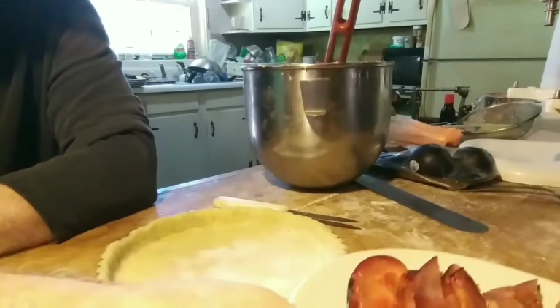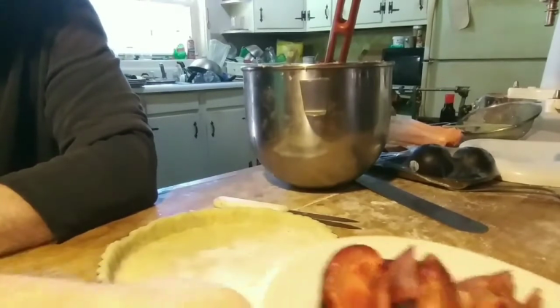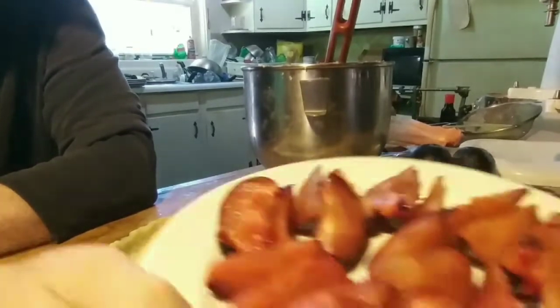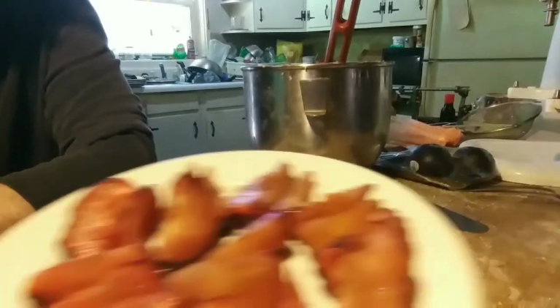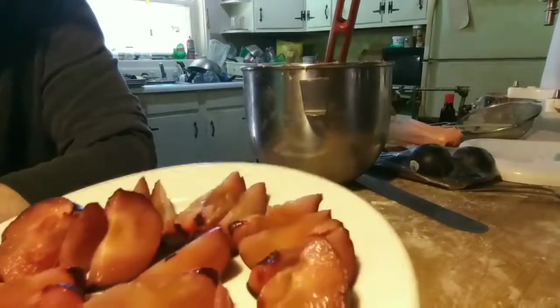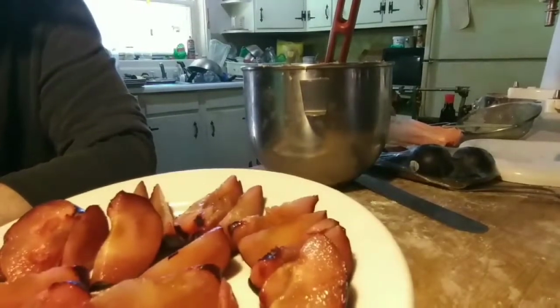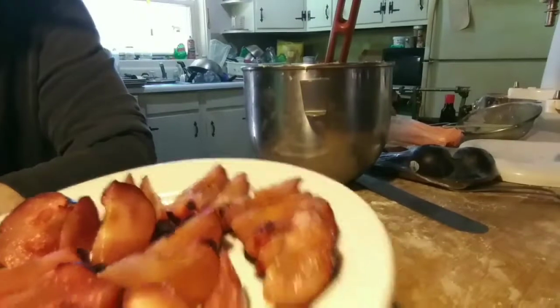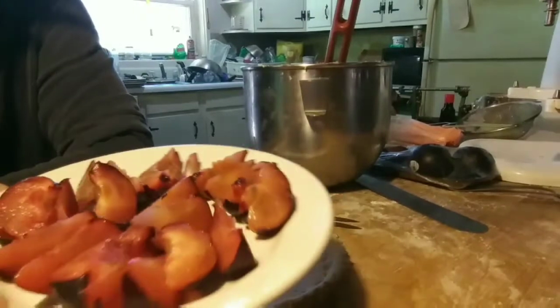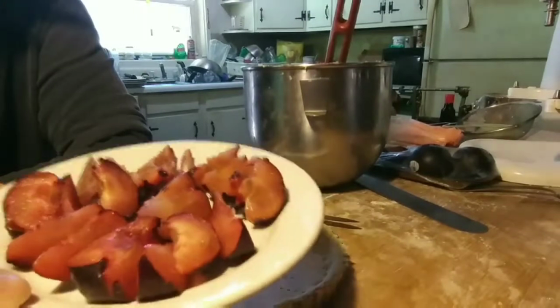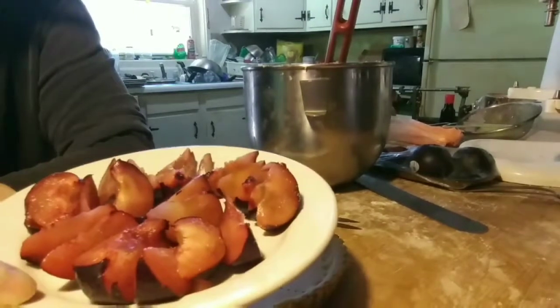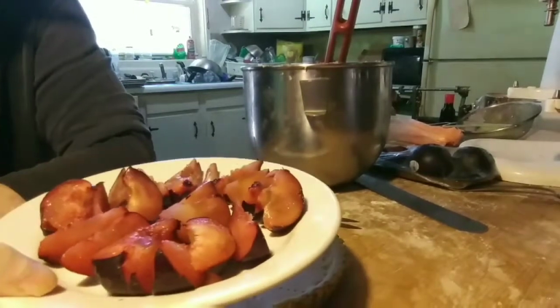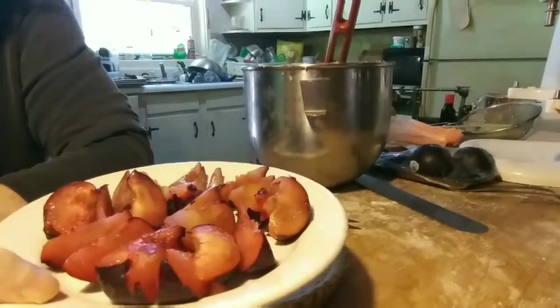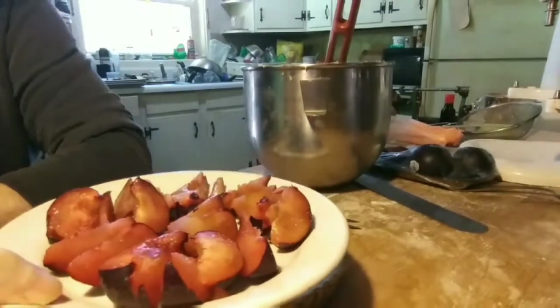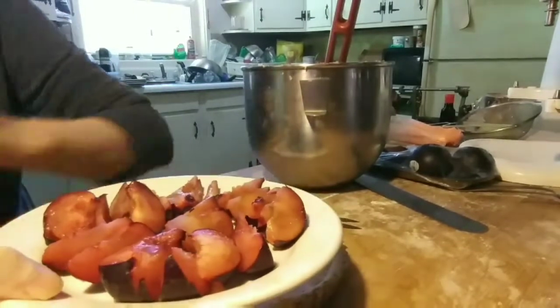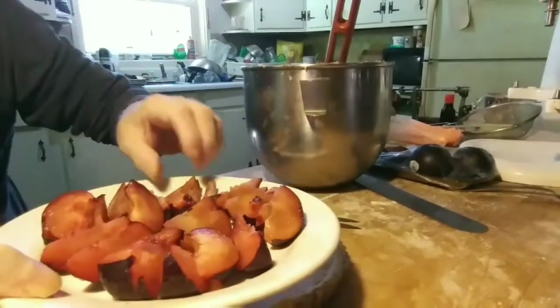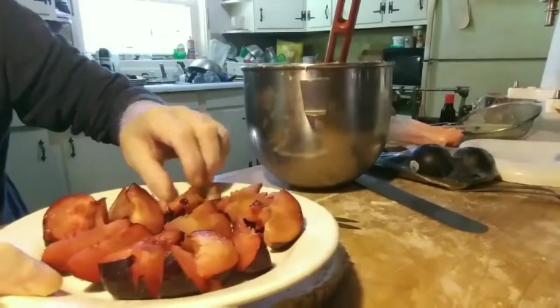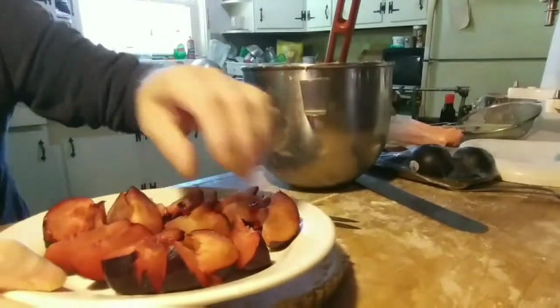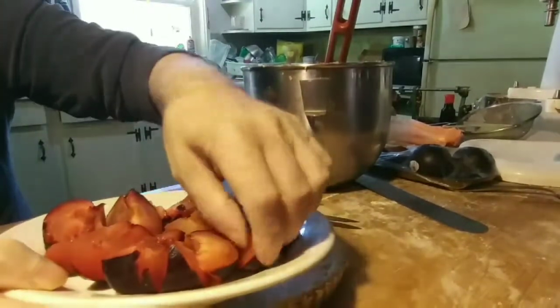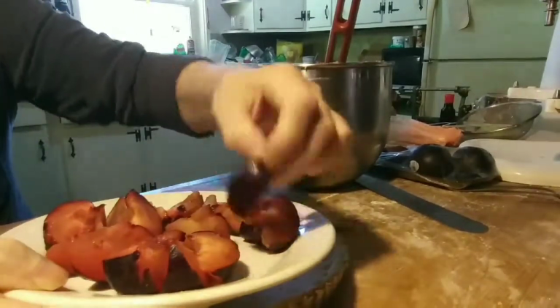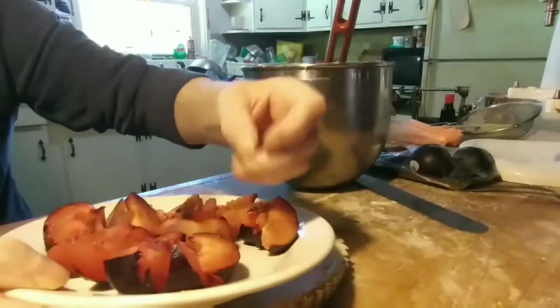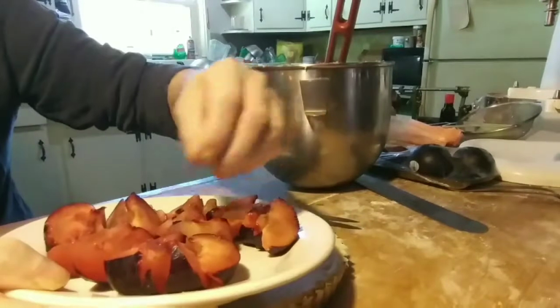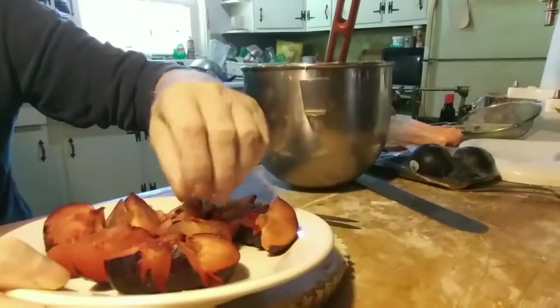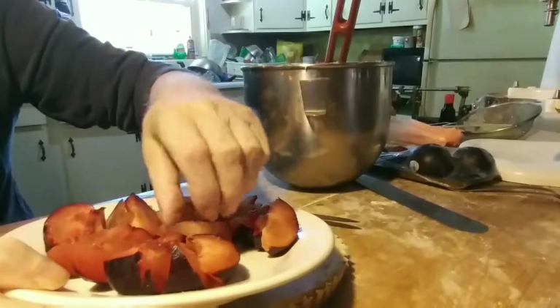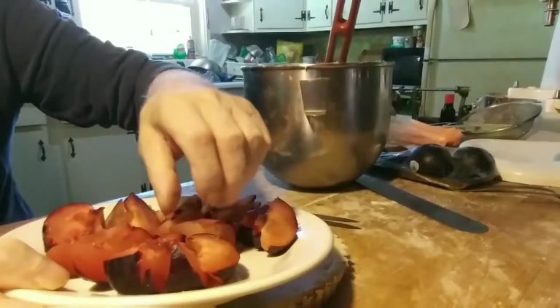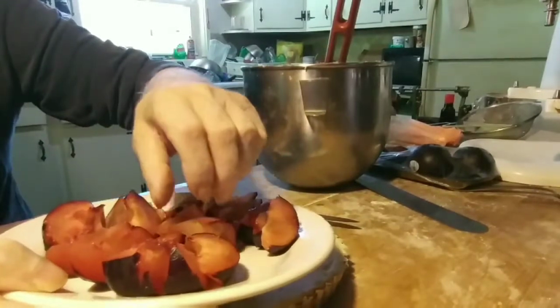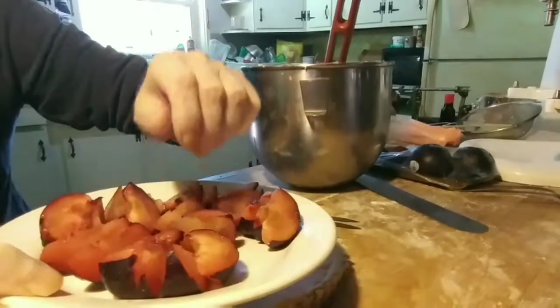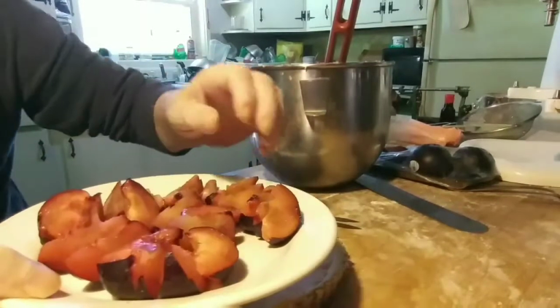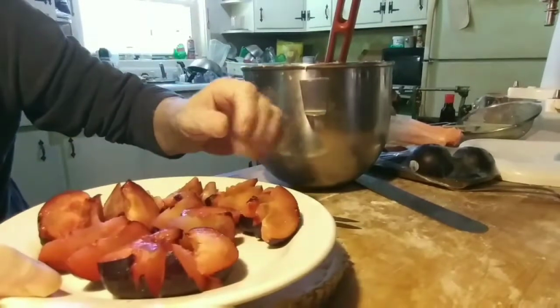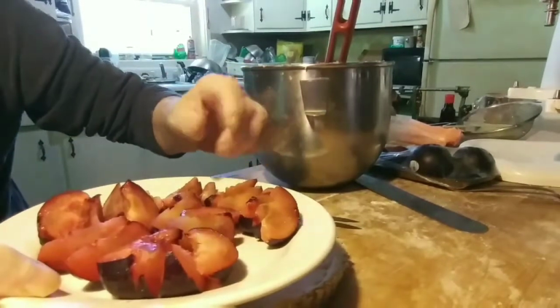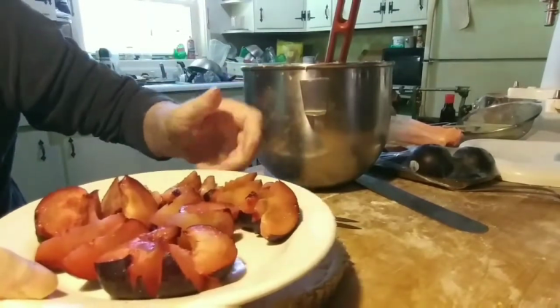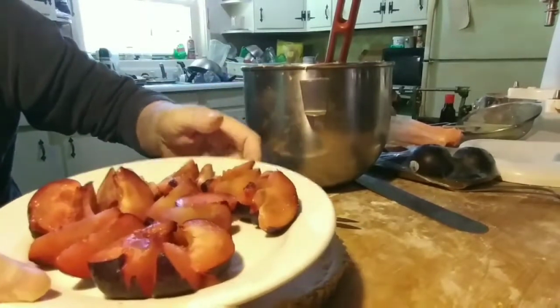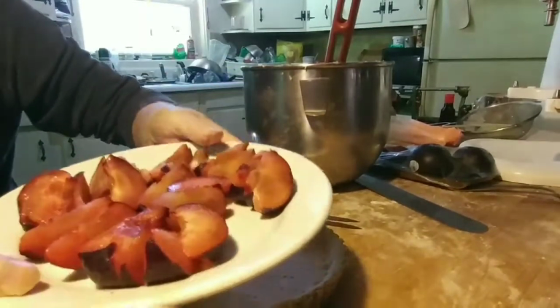I've got some really nice plums here, they're super juicy. I grew them myself, yeah that's right.